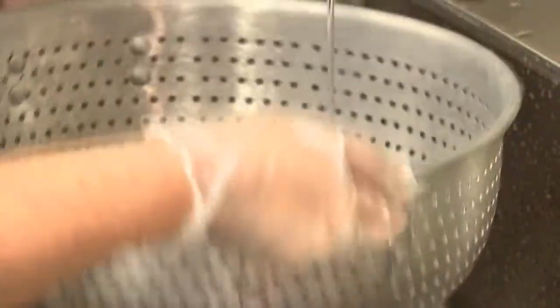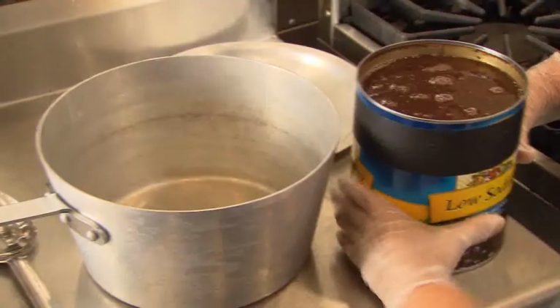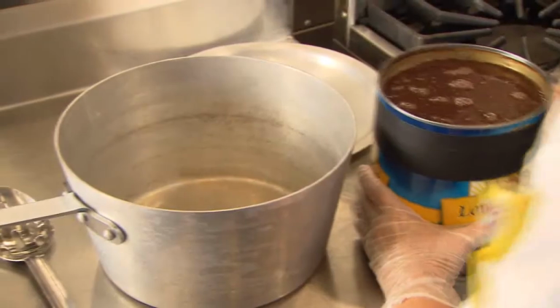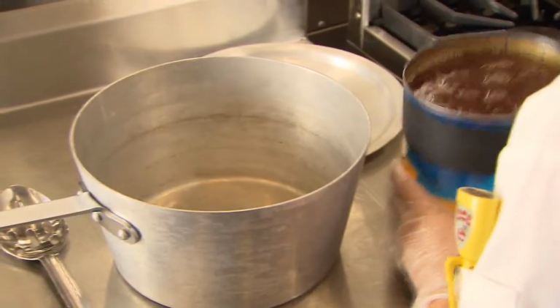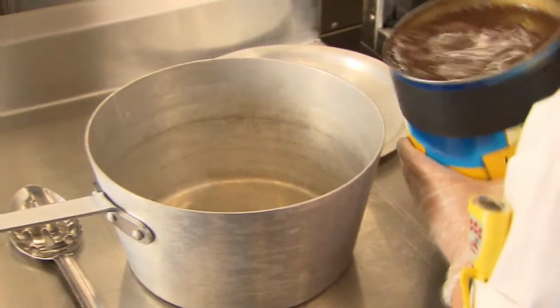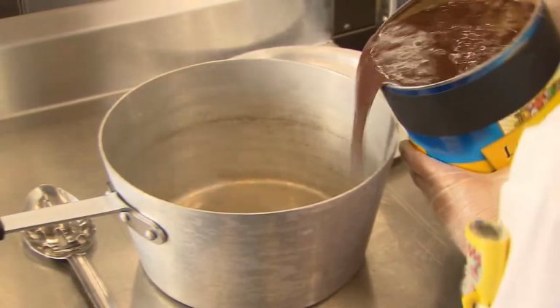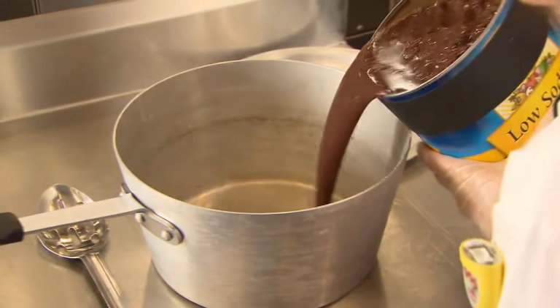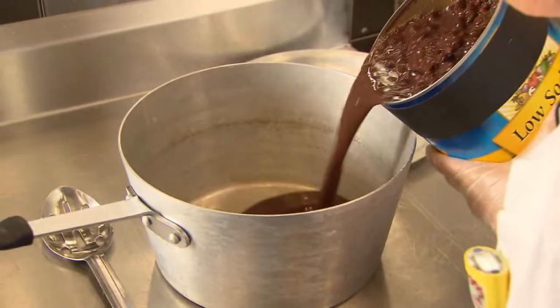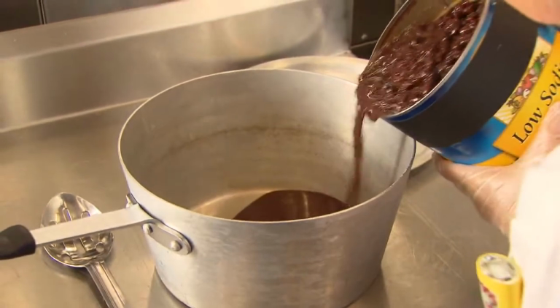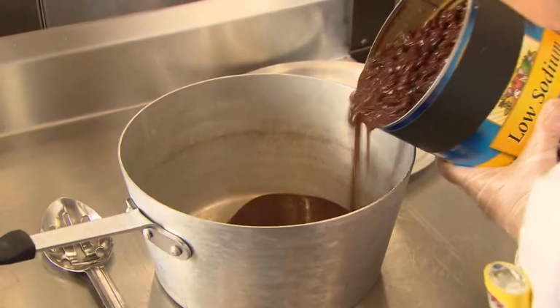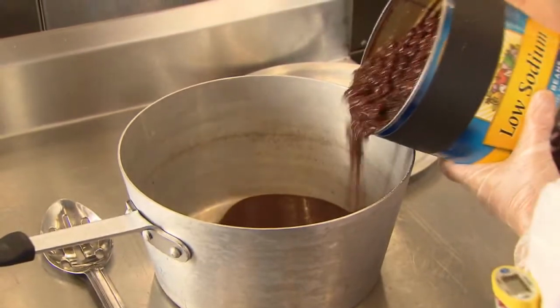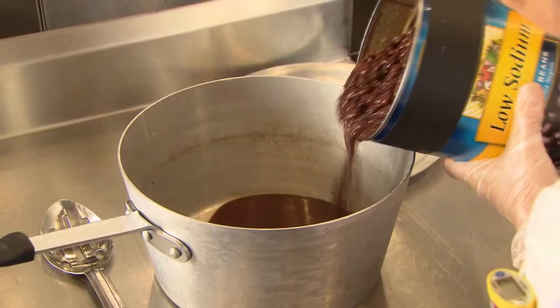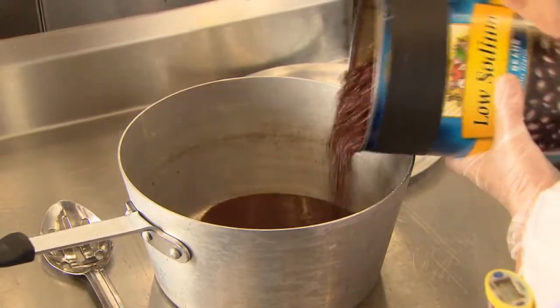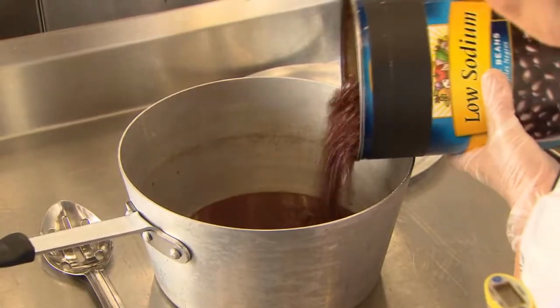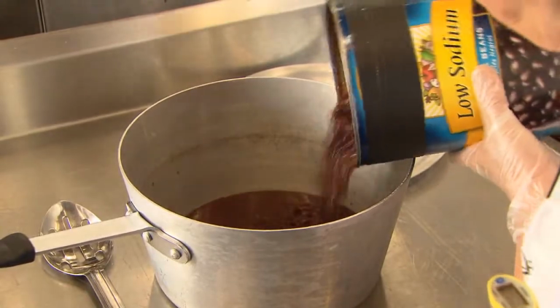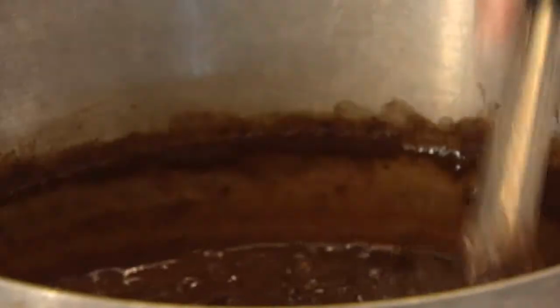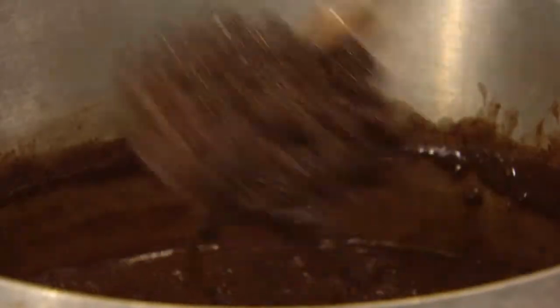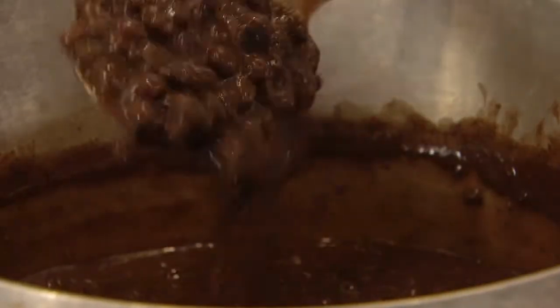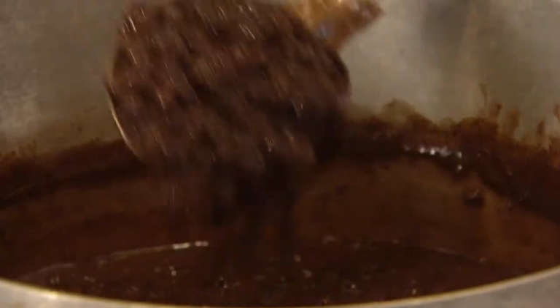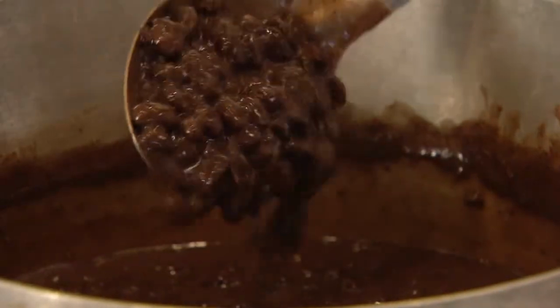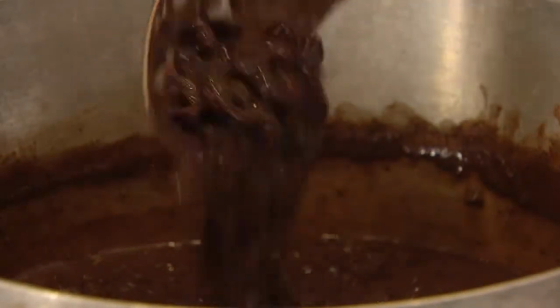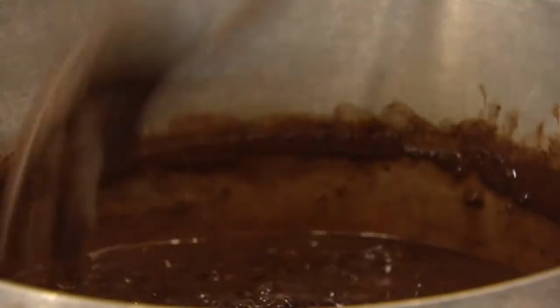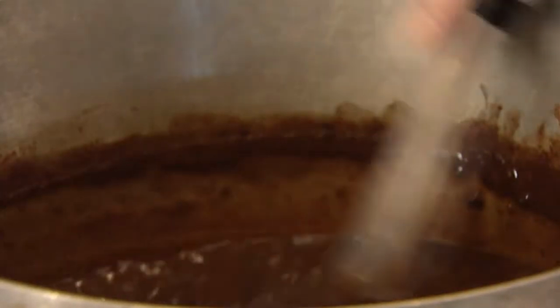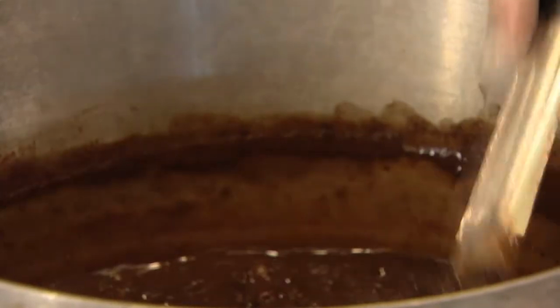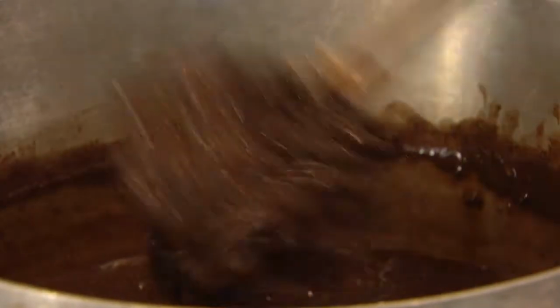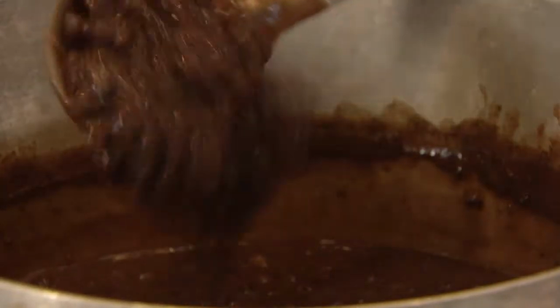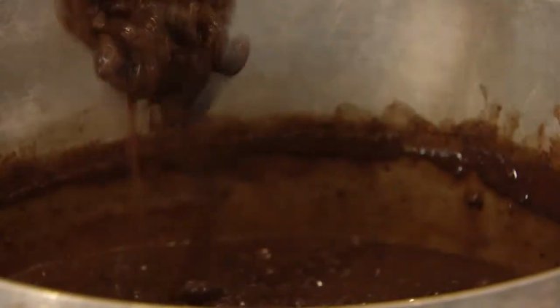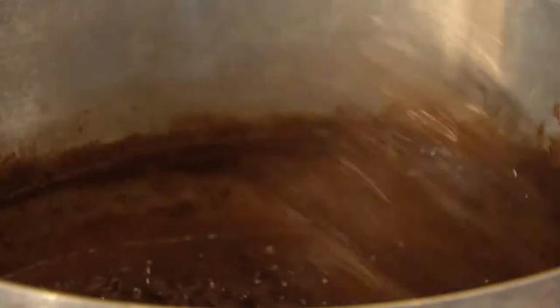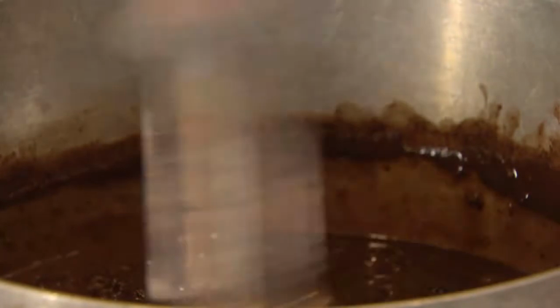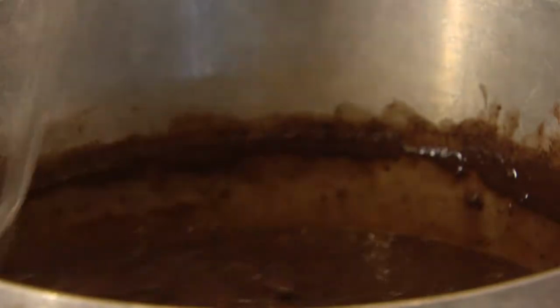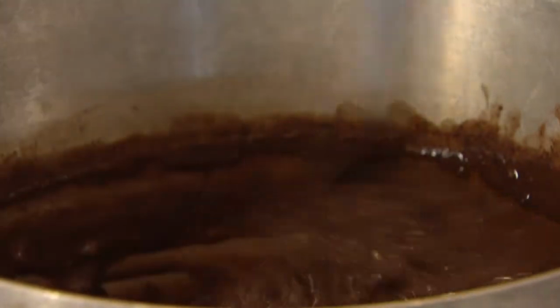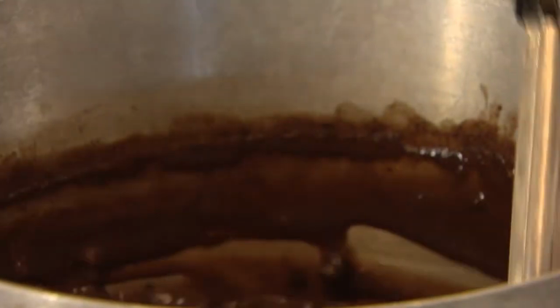When cooking seasoned black, pinto, or vegetarian beans, don't drain the liquid. As the beans cook, the liquid is reduced and thickened to improve texture and improve flavor.